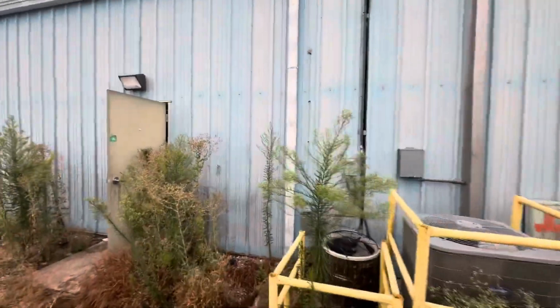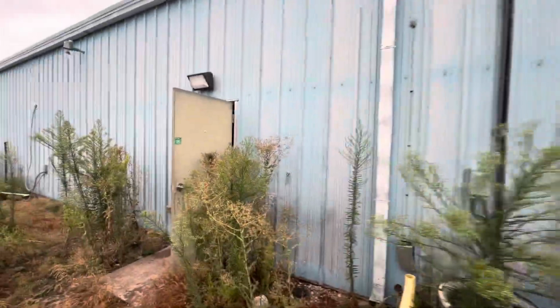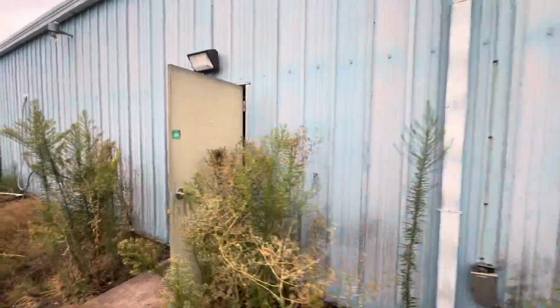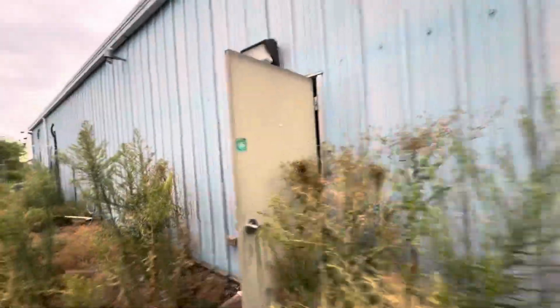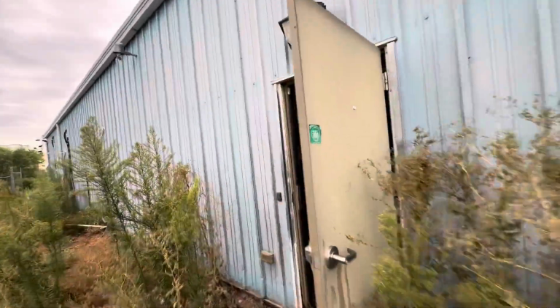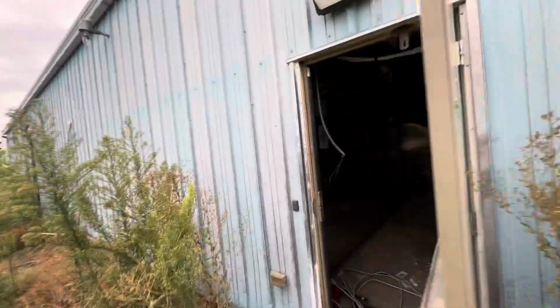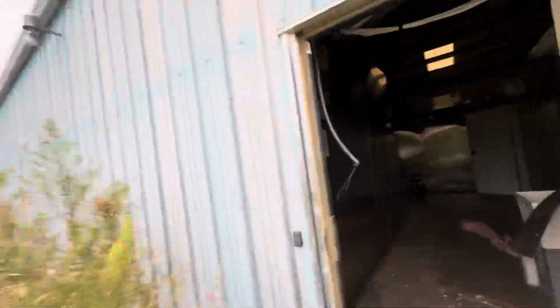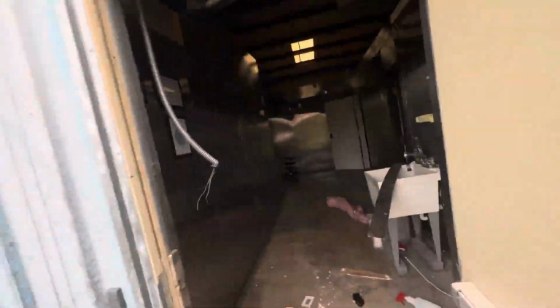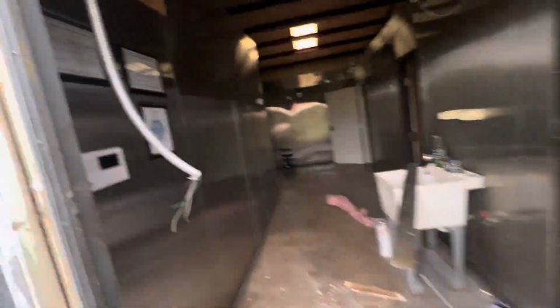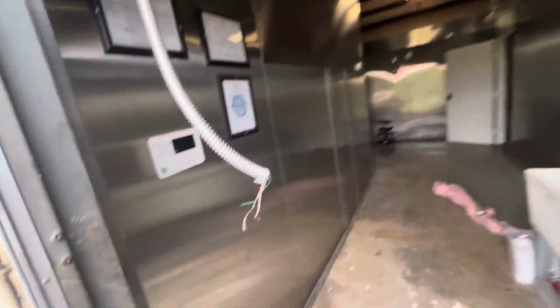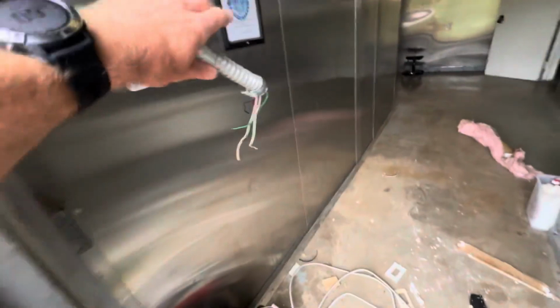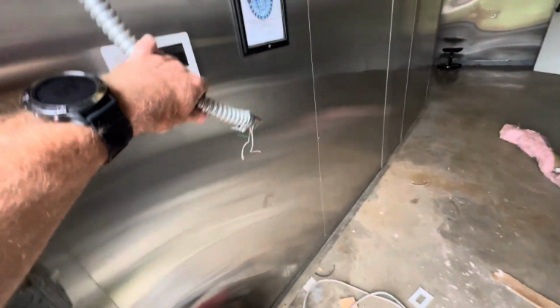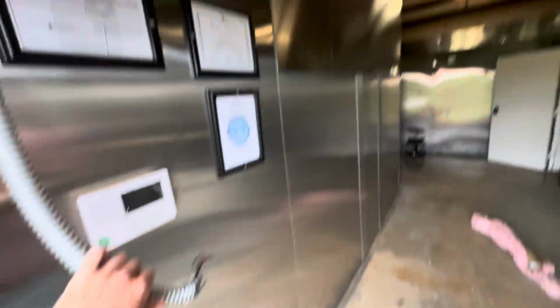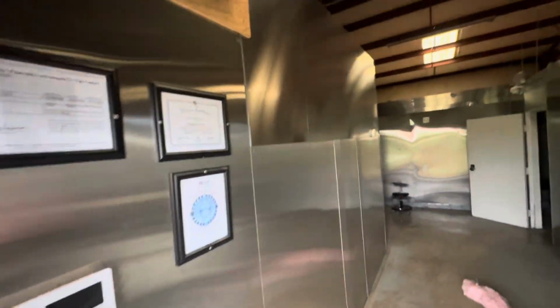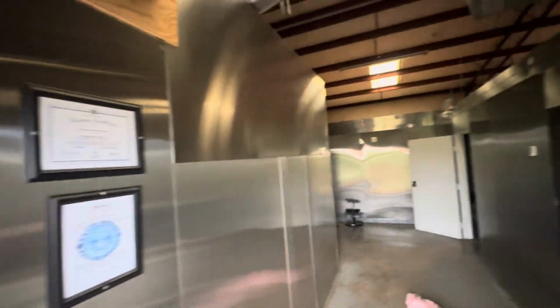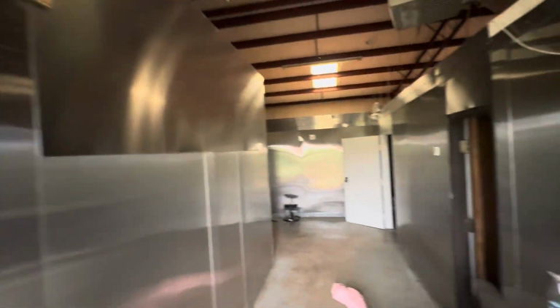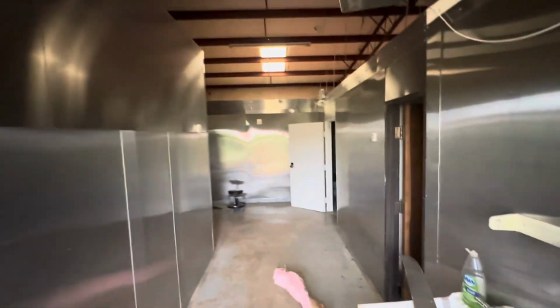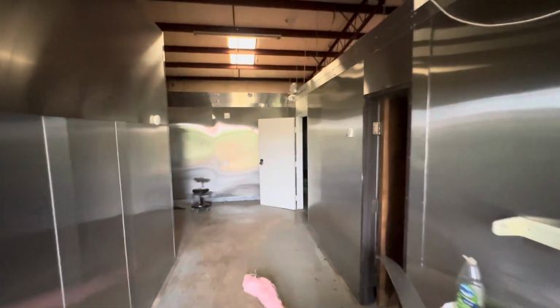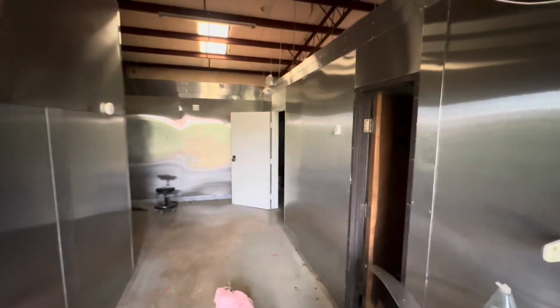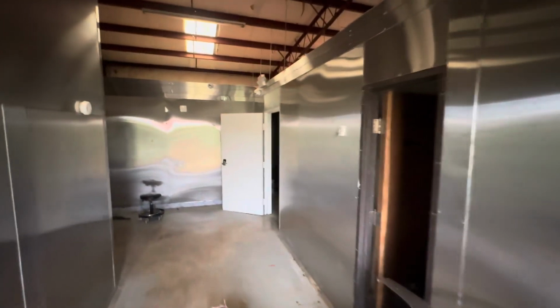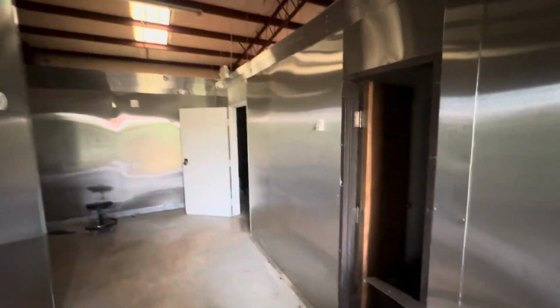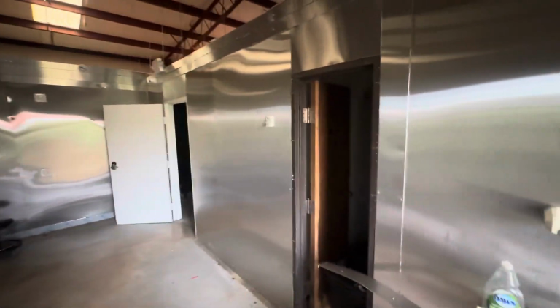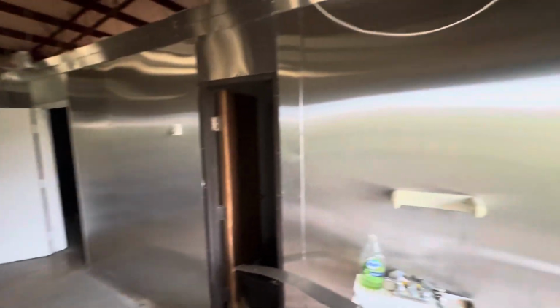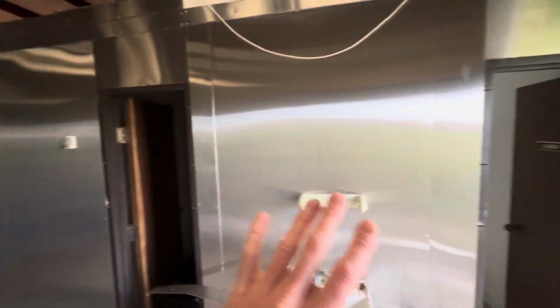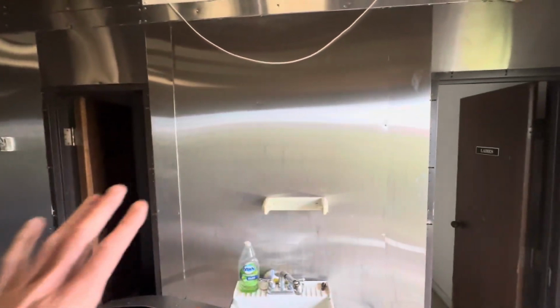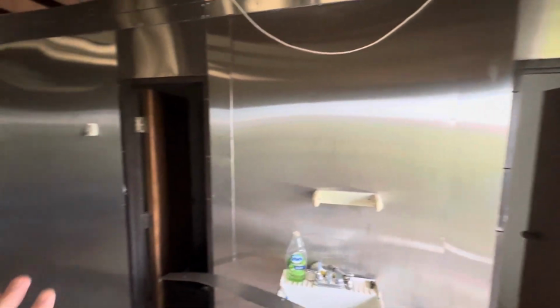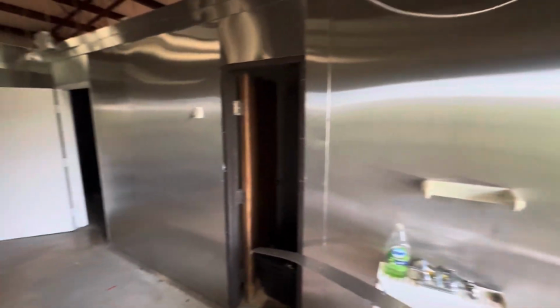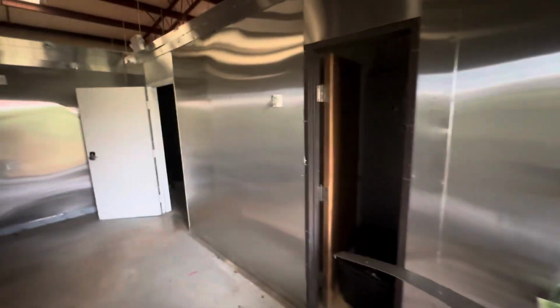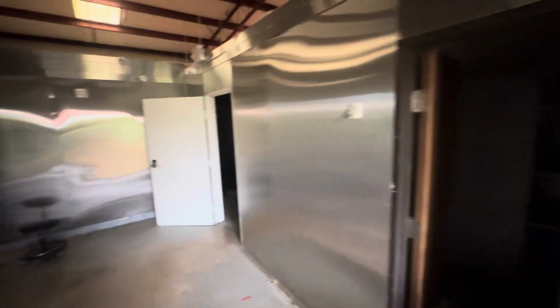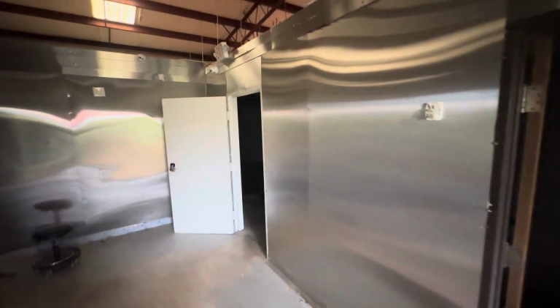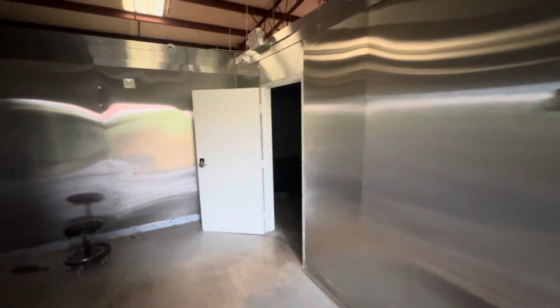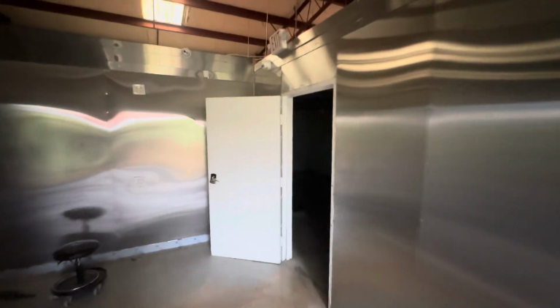This is an old grow place. I've already had all the electric disconnected. Once you get in here, you can see all this metal stuff — all the metal stuff's coming down. It's just going to look like a normal building.